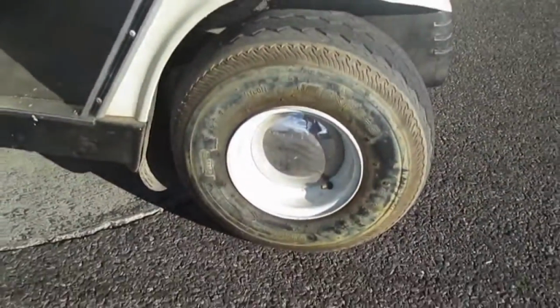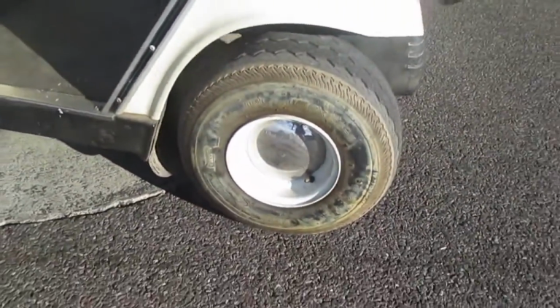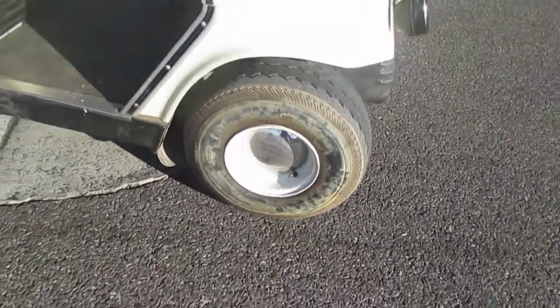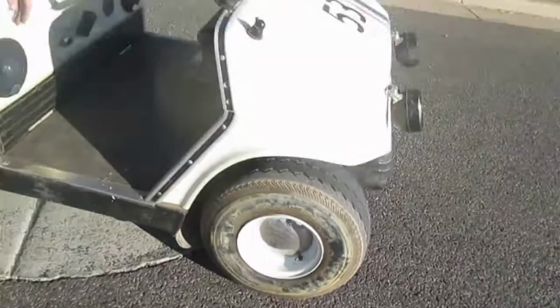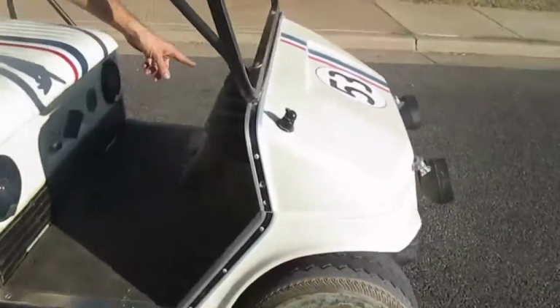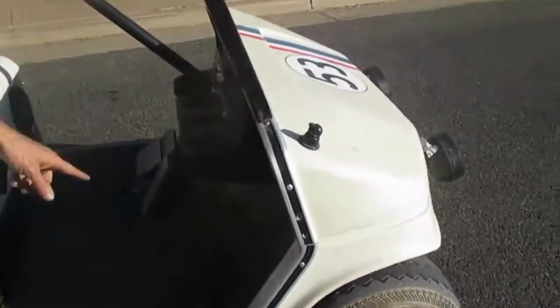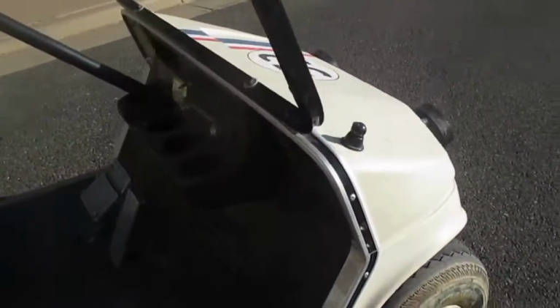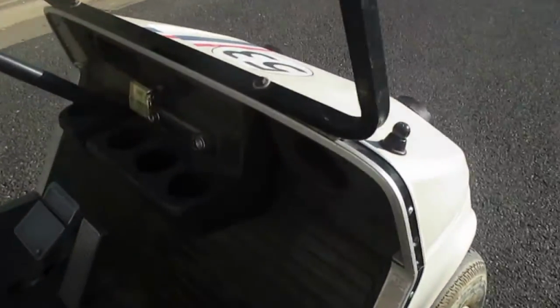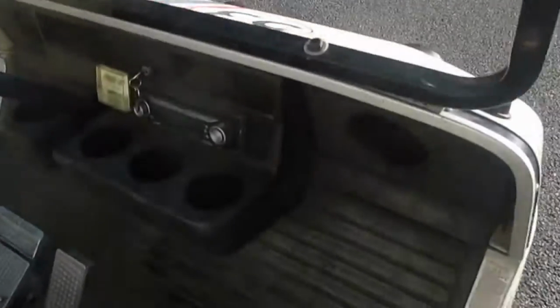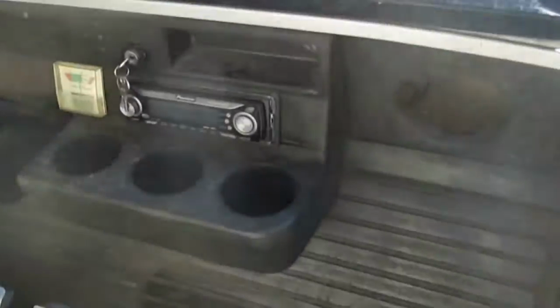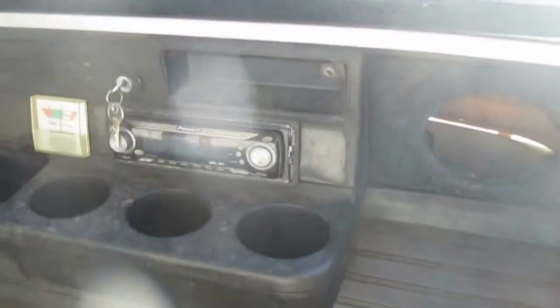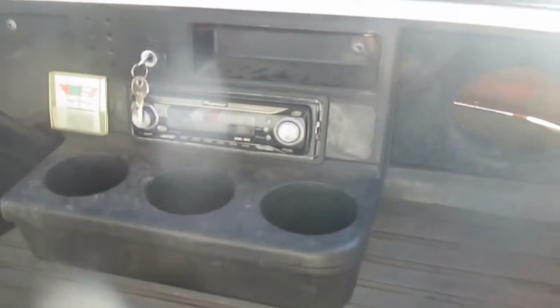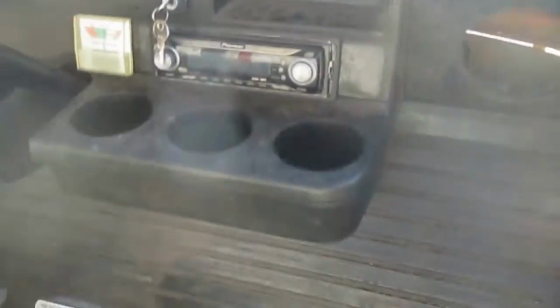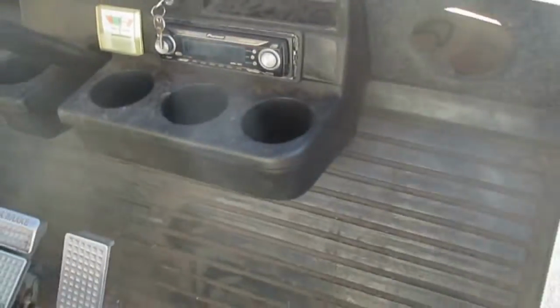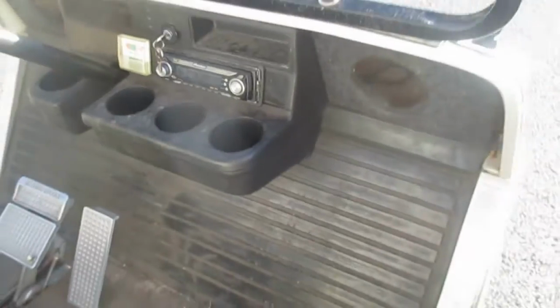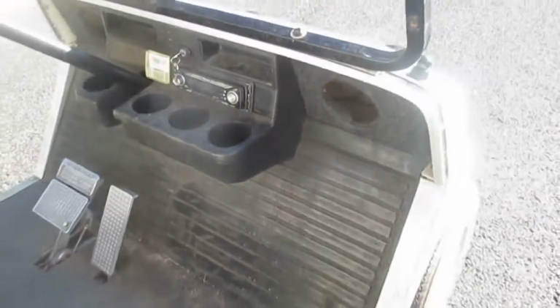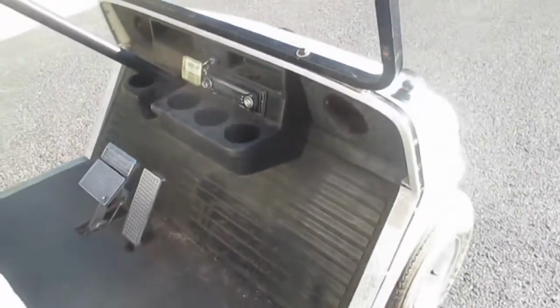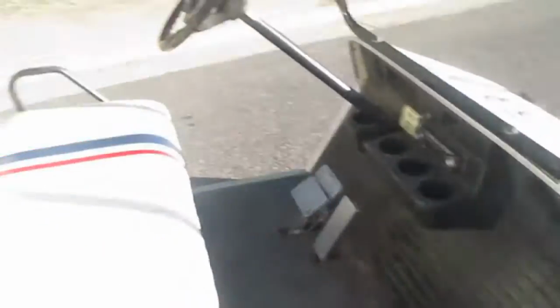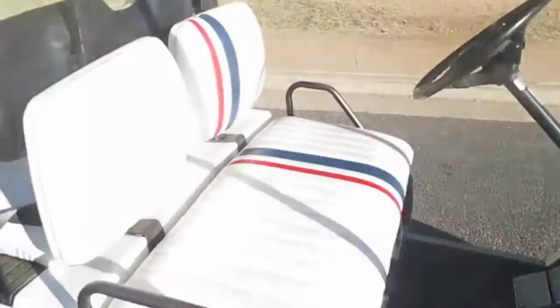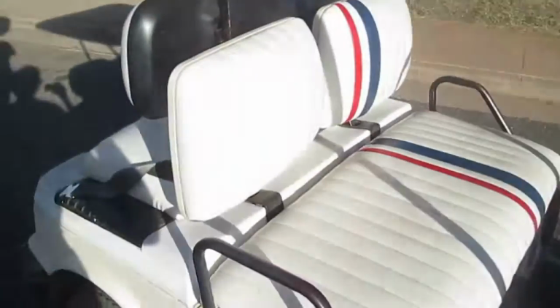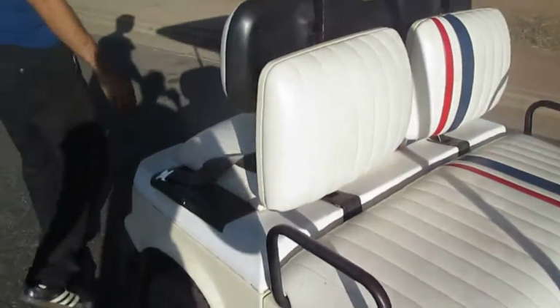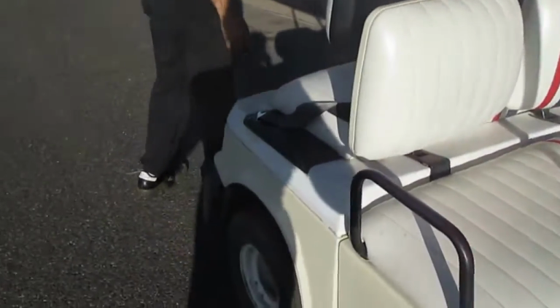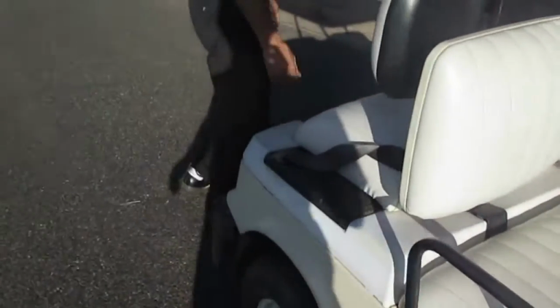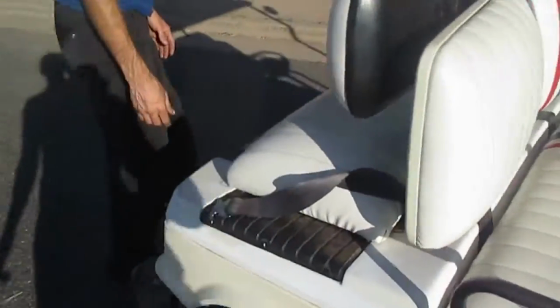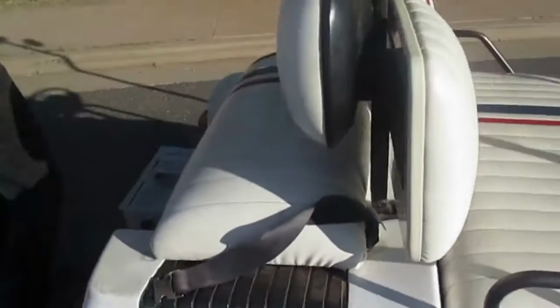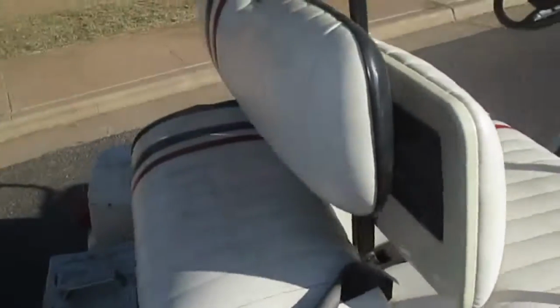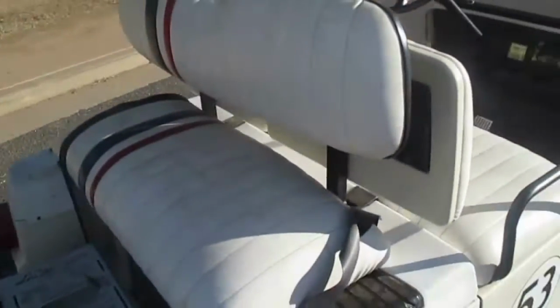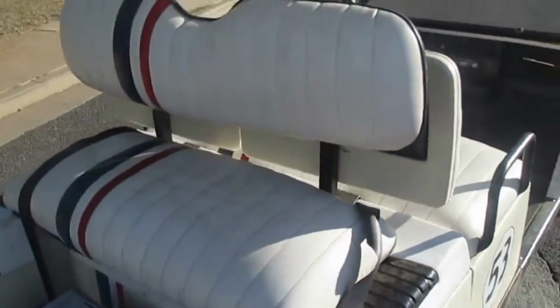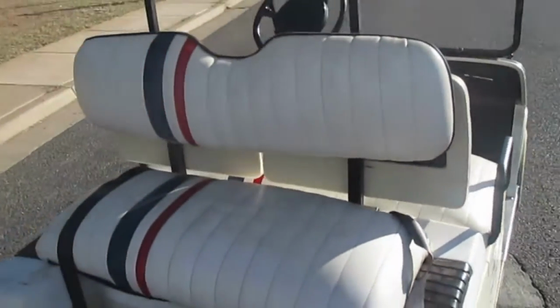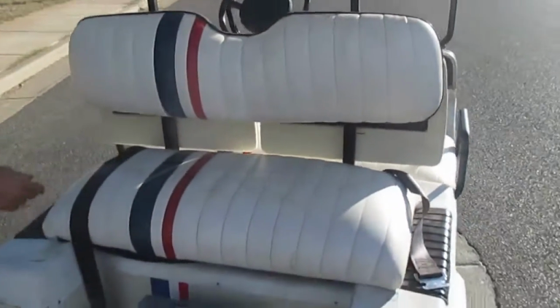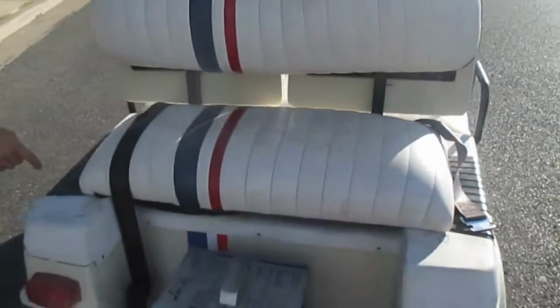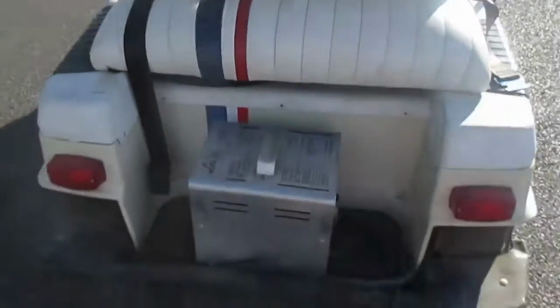Along with that, we do have a stereo and speakers in it. They're not wired up right now, but they're there. We have custom Herbie upholstery in the front and the back seat. It's electric, so it's got a charger.